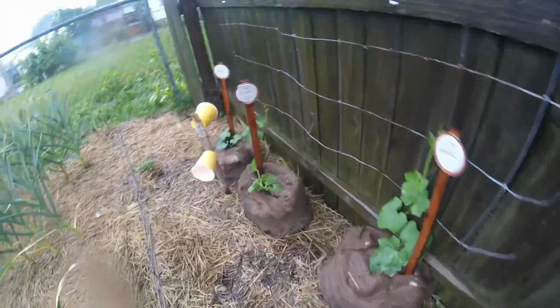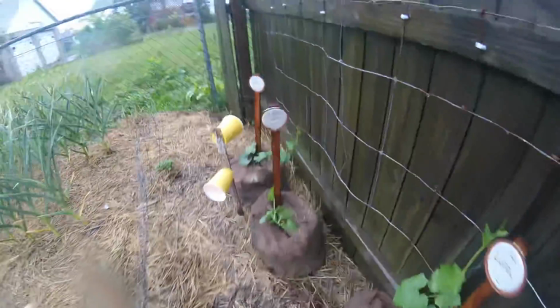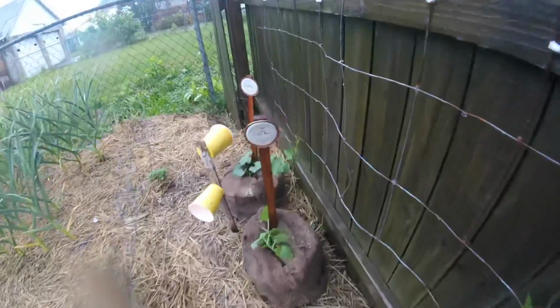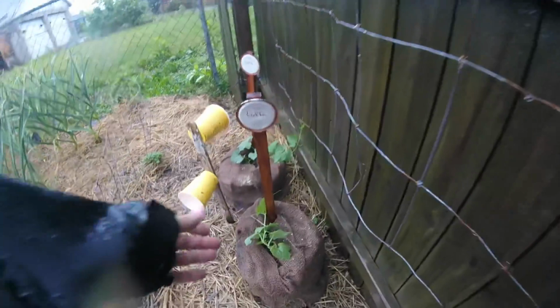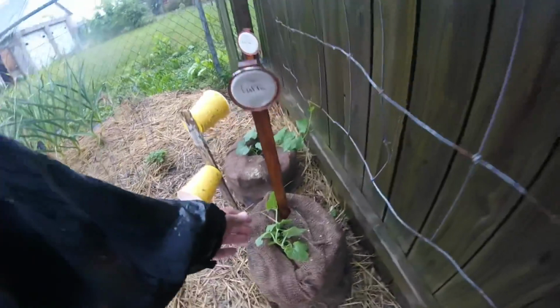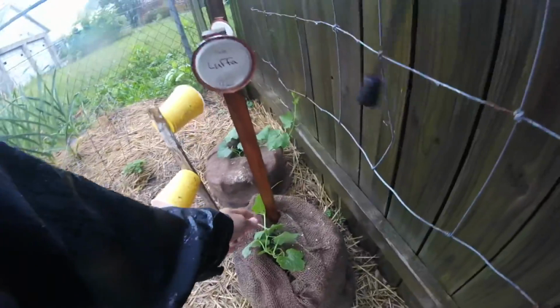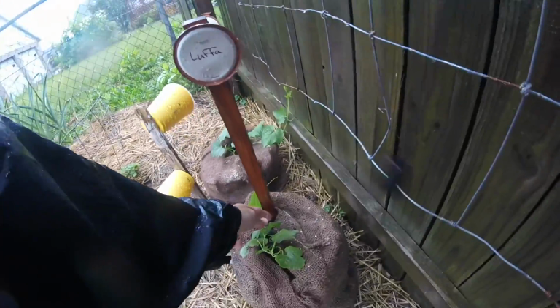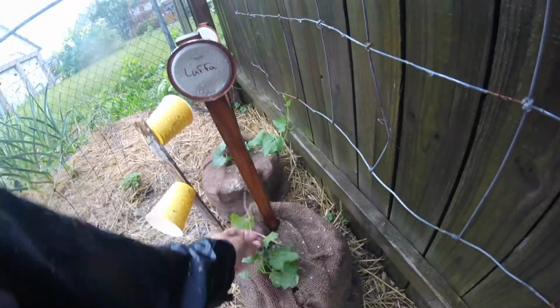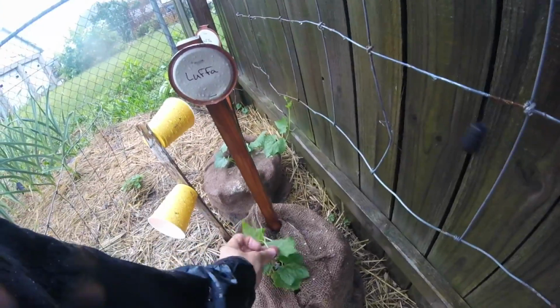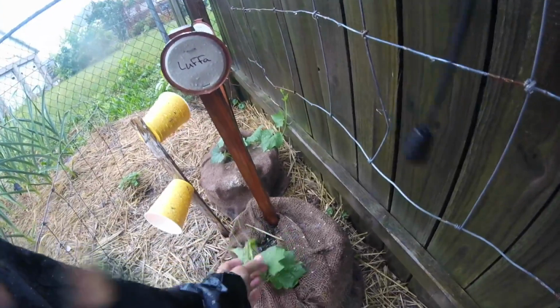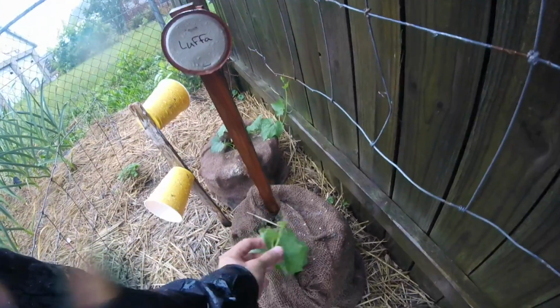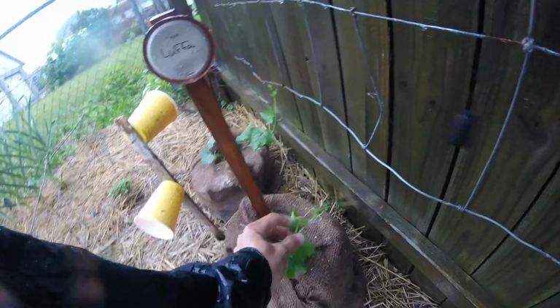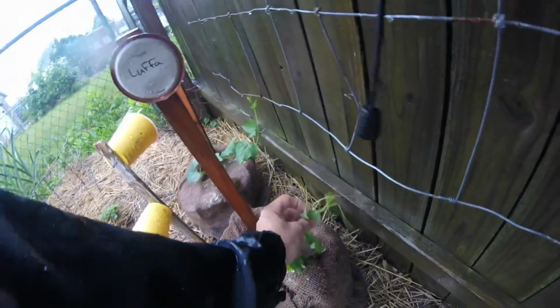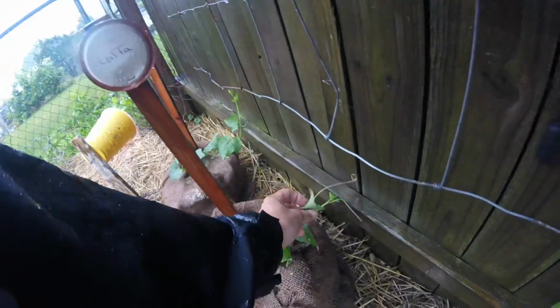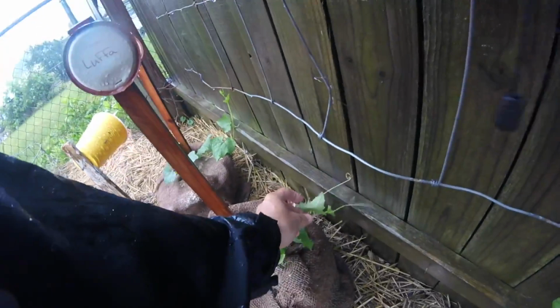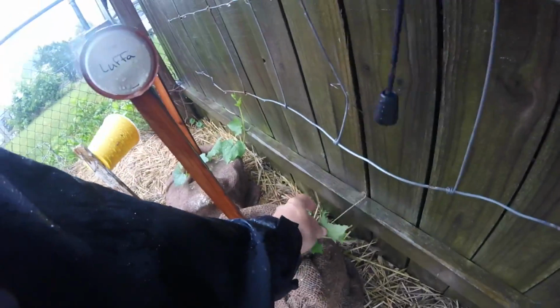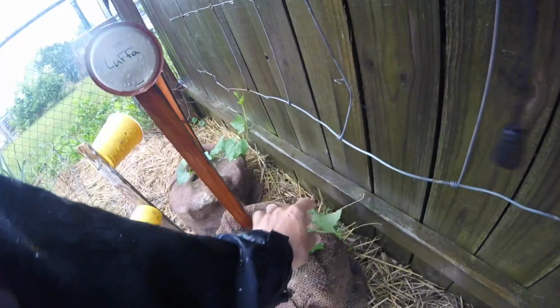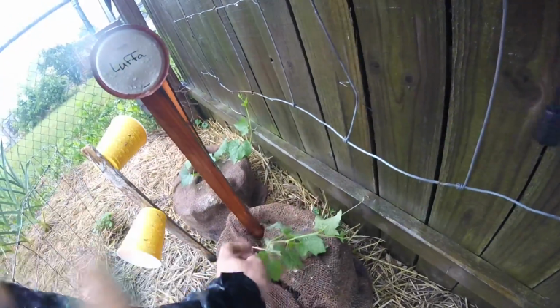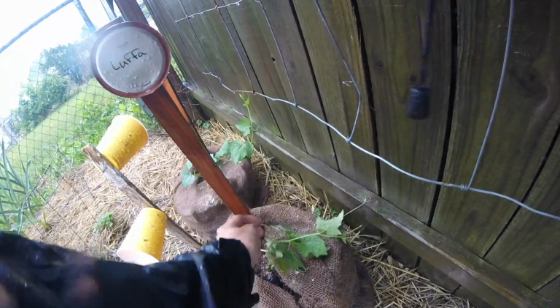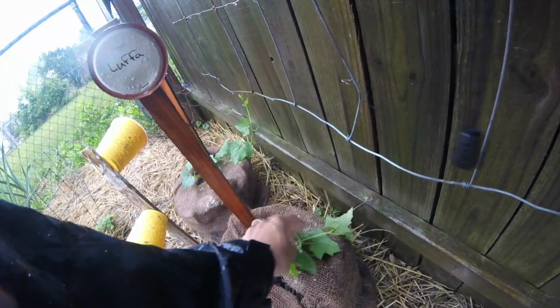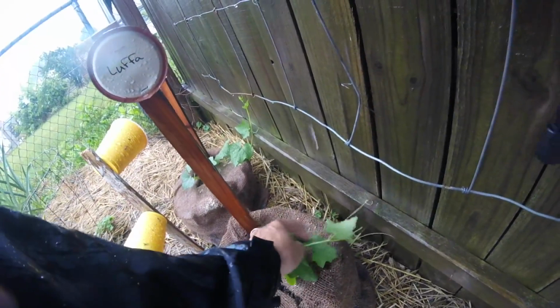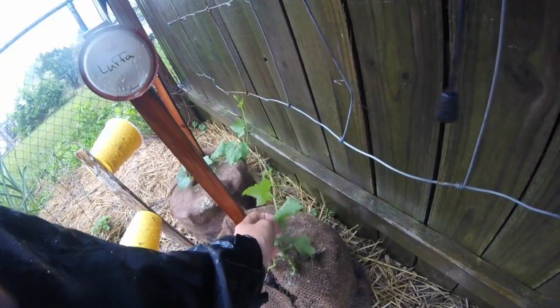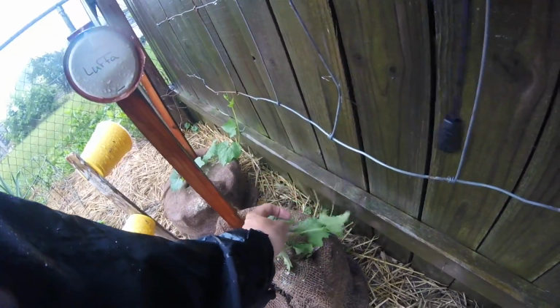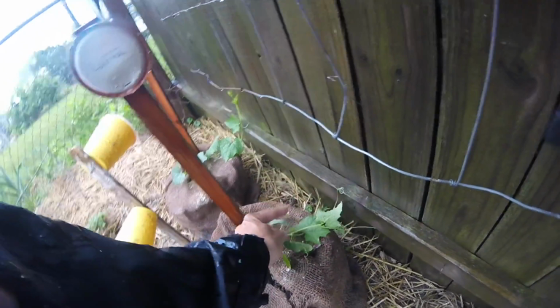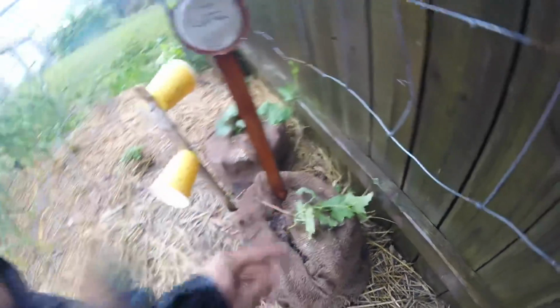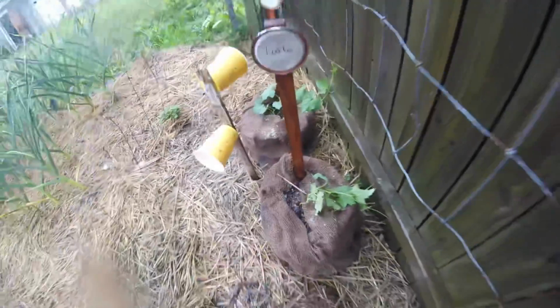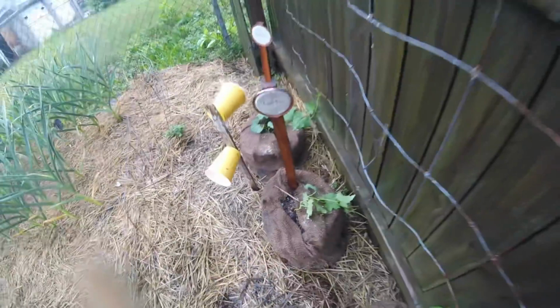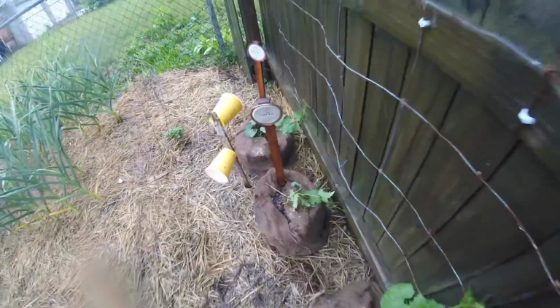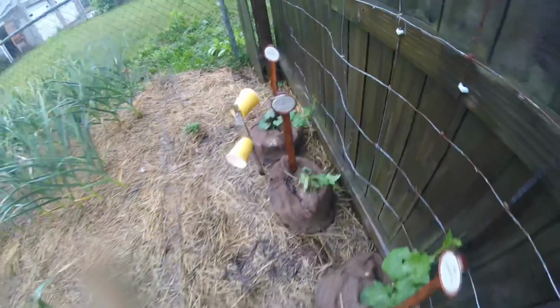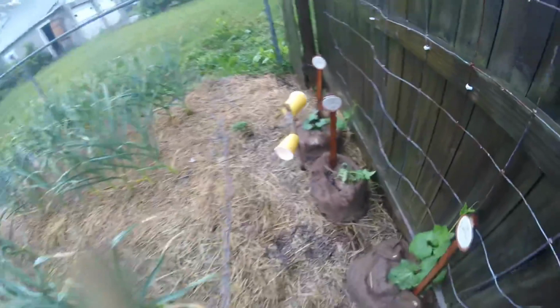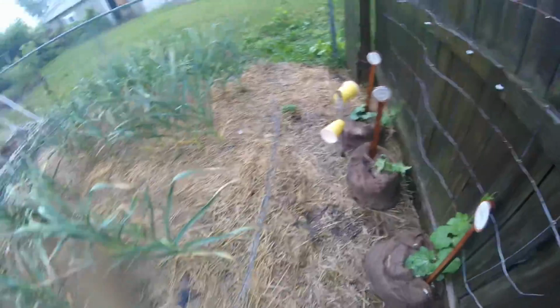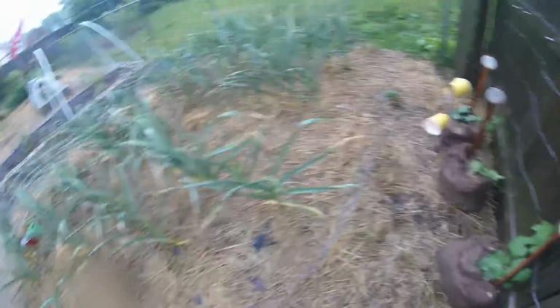We got some luffa vines here that need a little help, maybe a little guidance — up the fence is where they want to head. Alright, so there's the luffas.